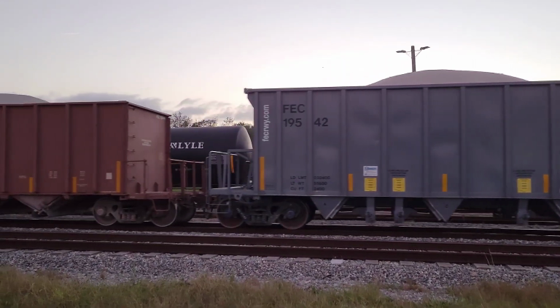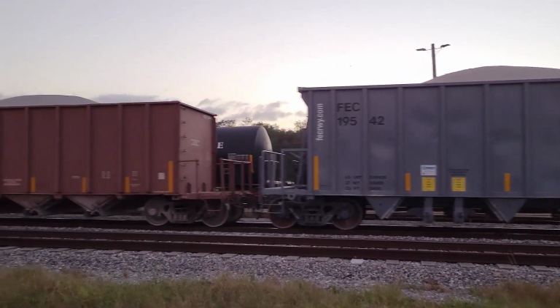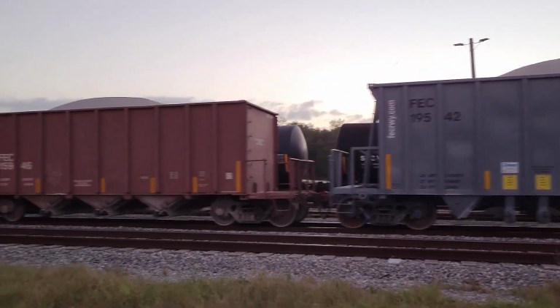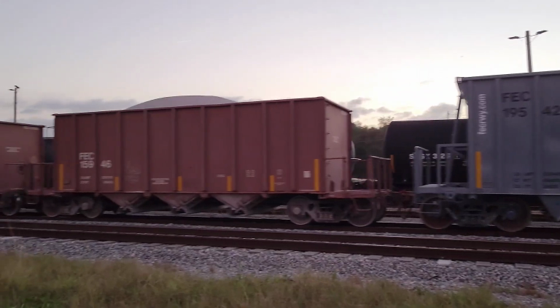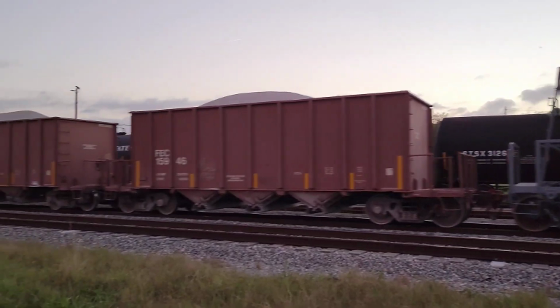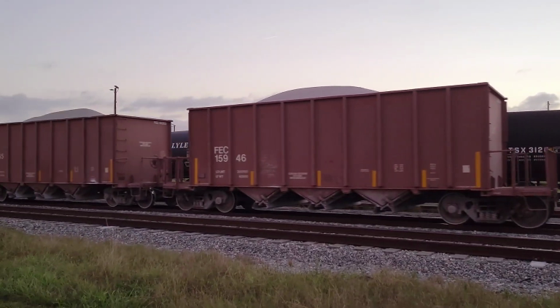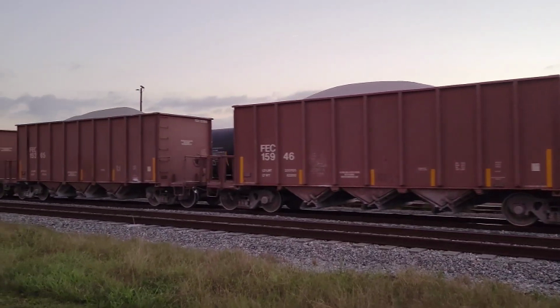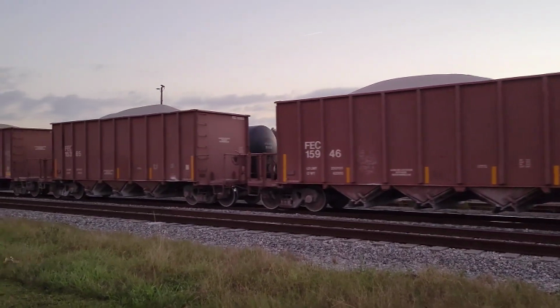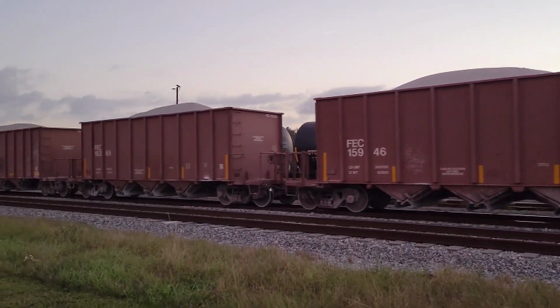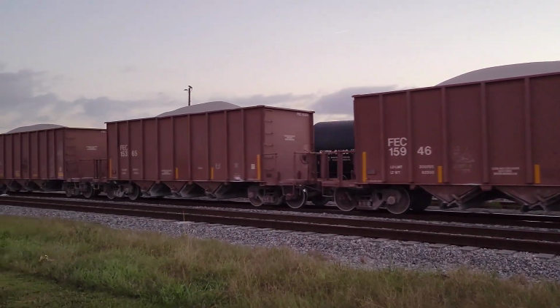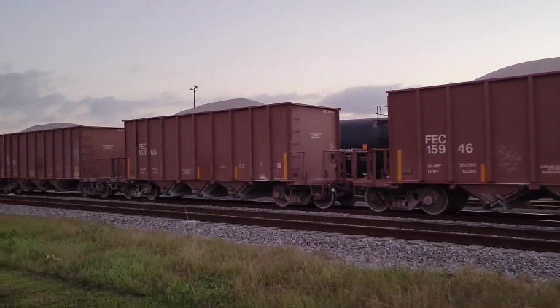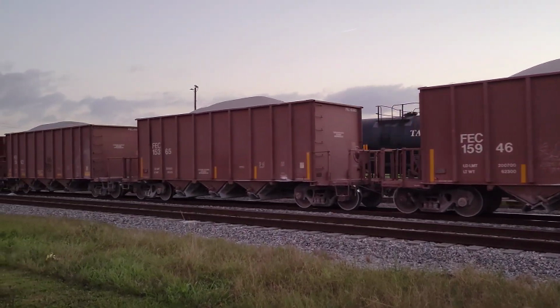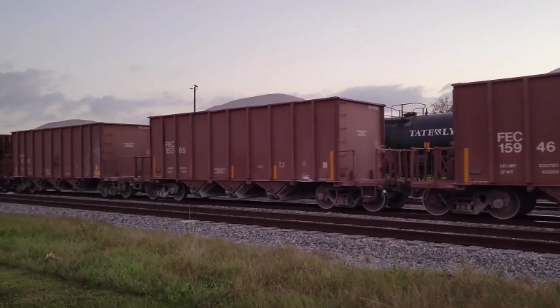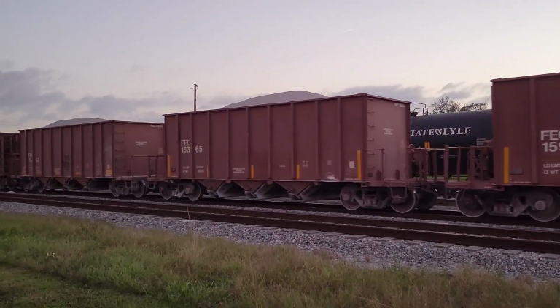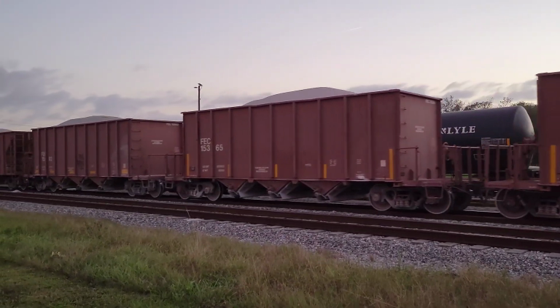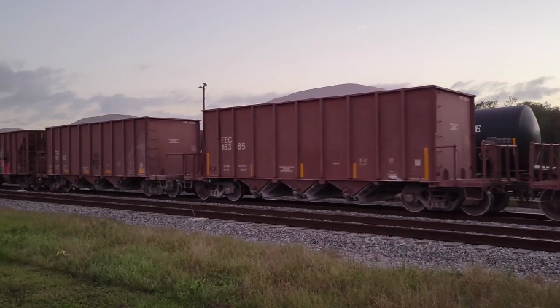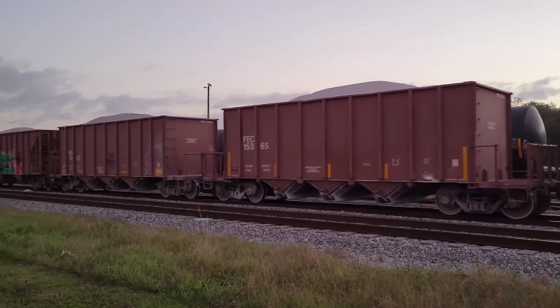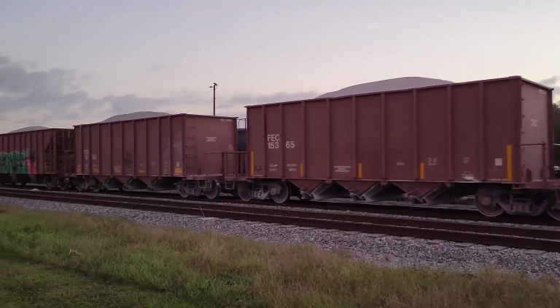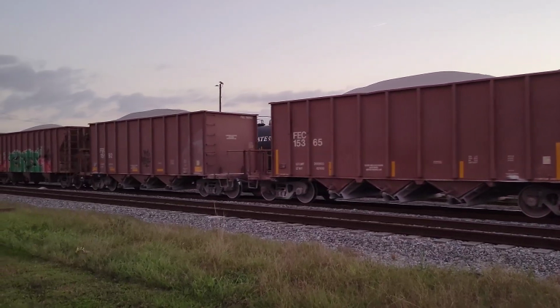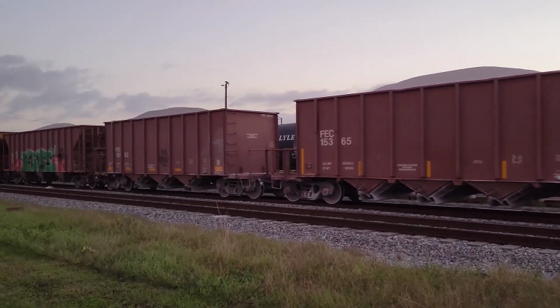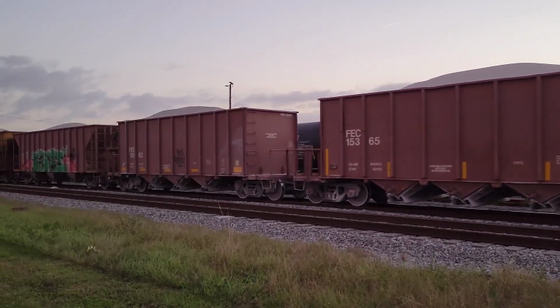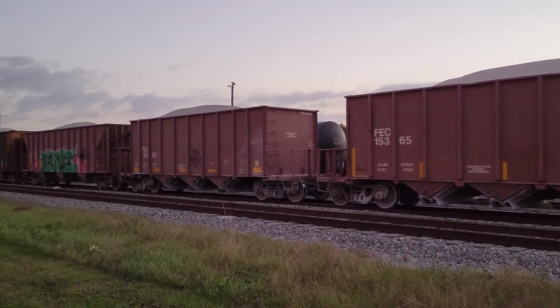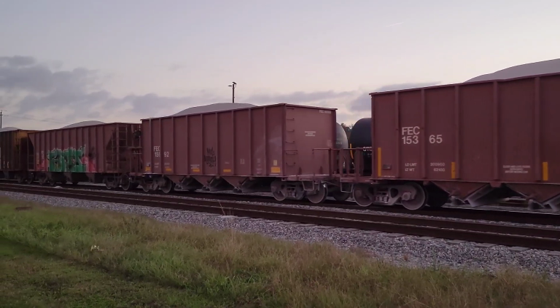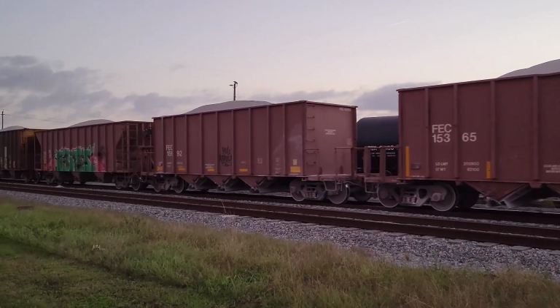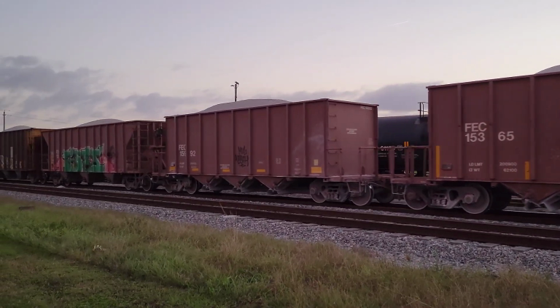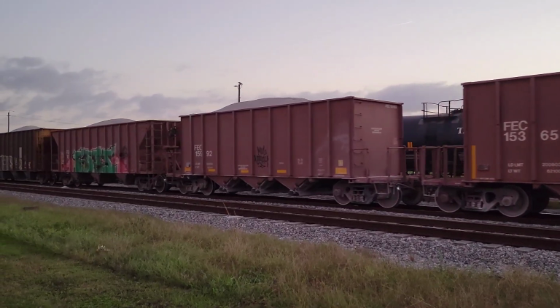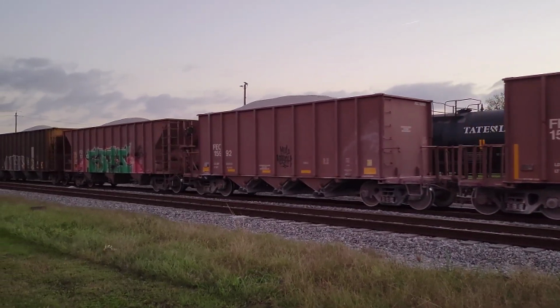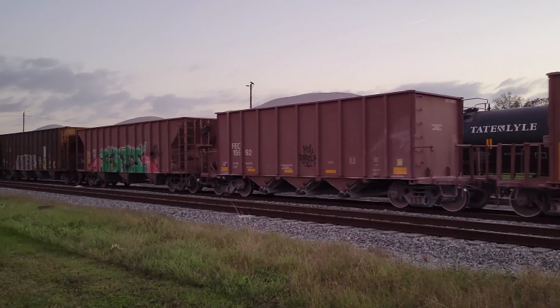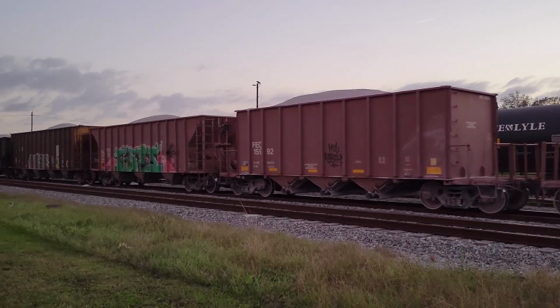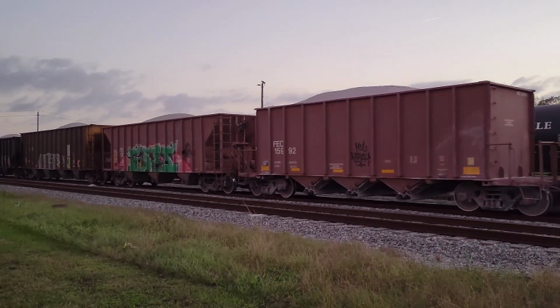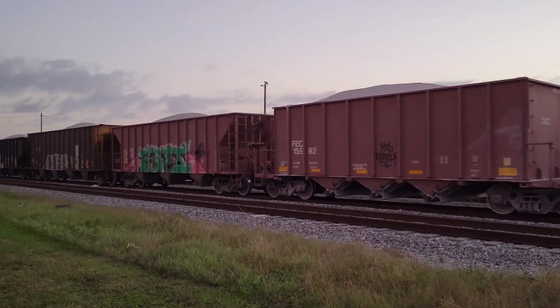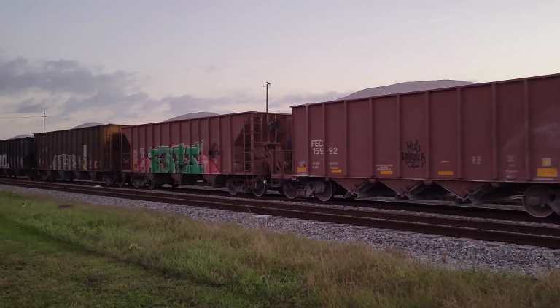I'm from Pennsylvania, so I'm not too familiar with this. I know they haul a lot of rock trains here and other stuff — you know, for concrete.